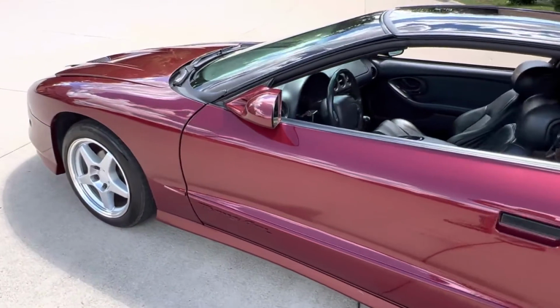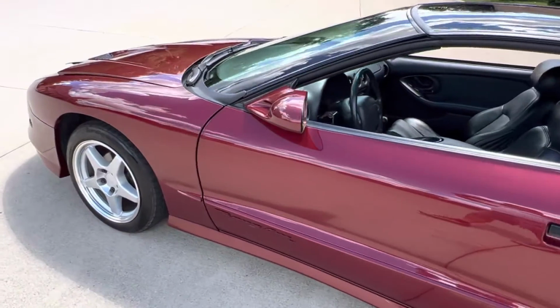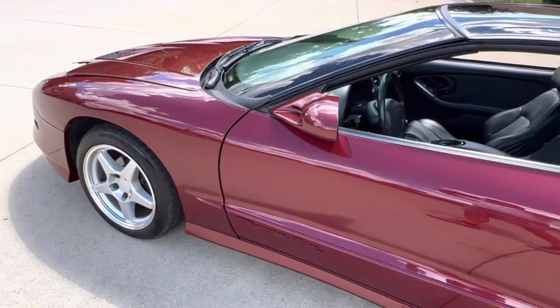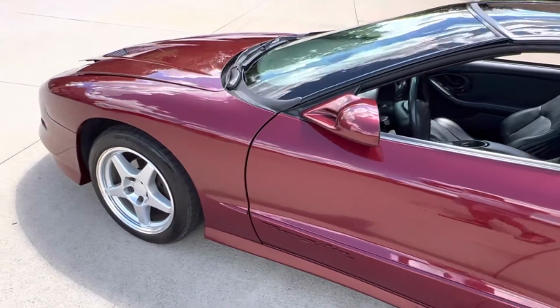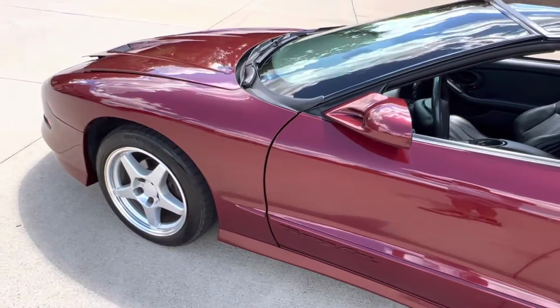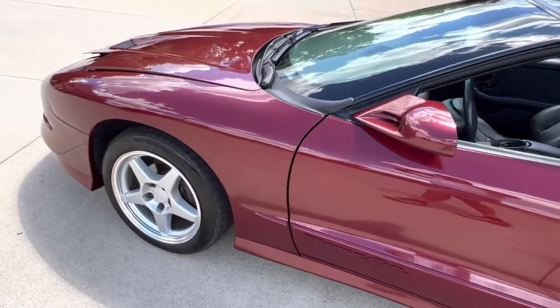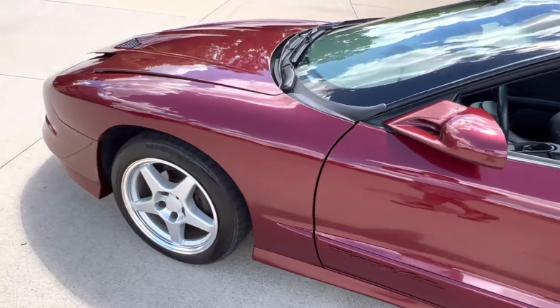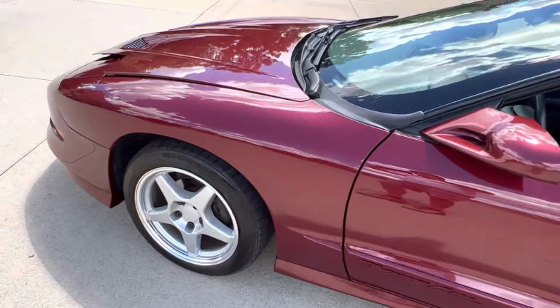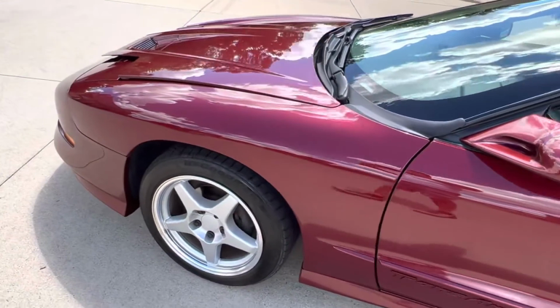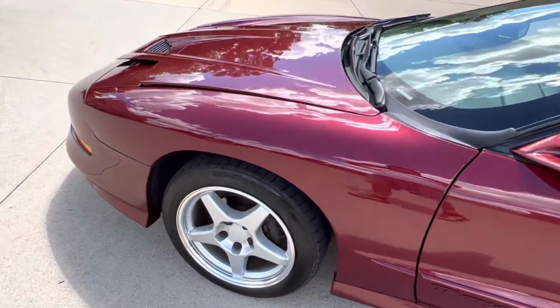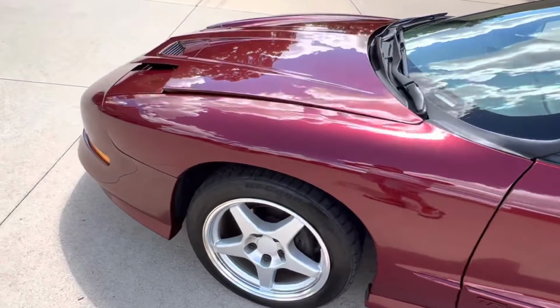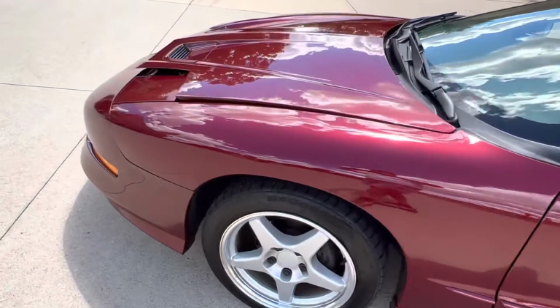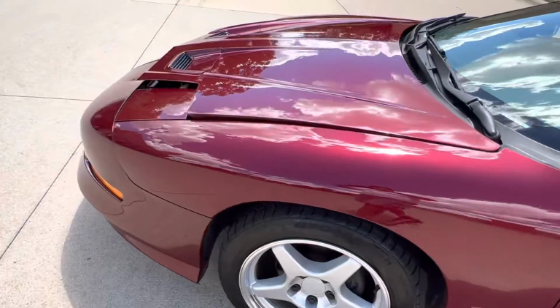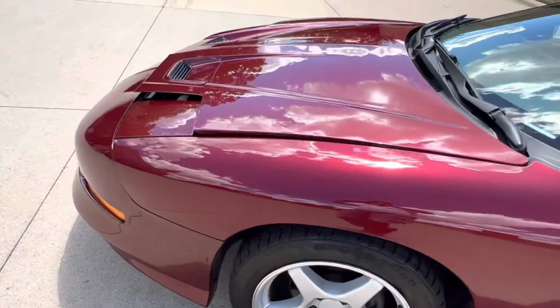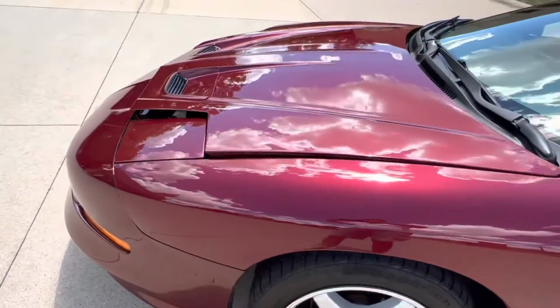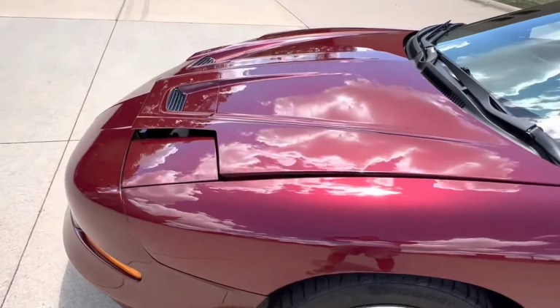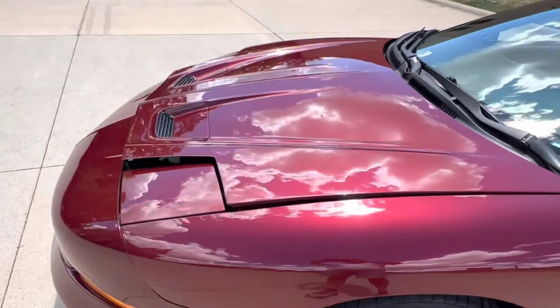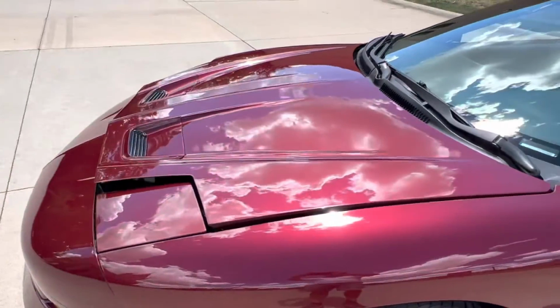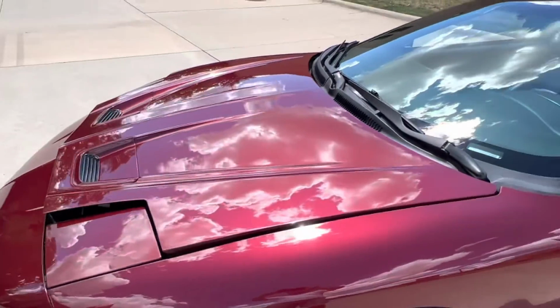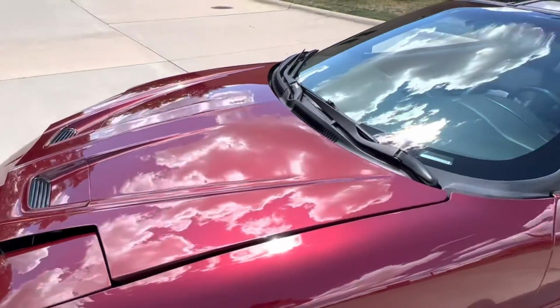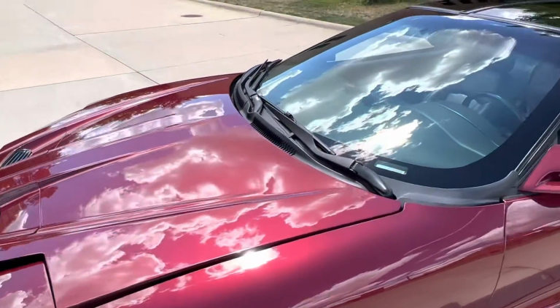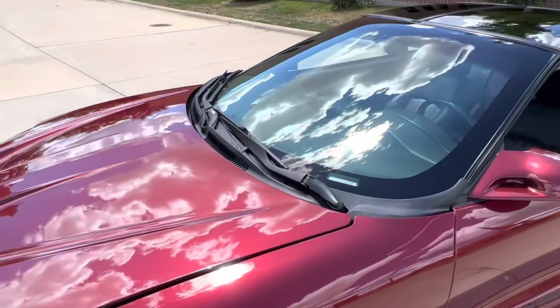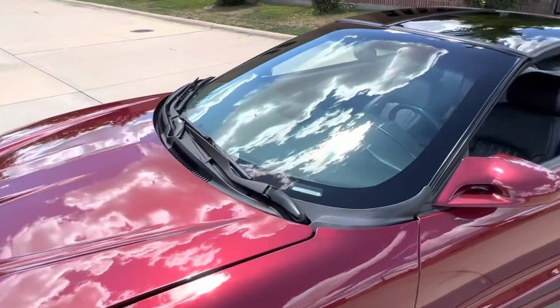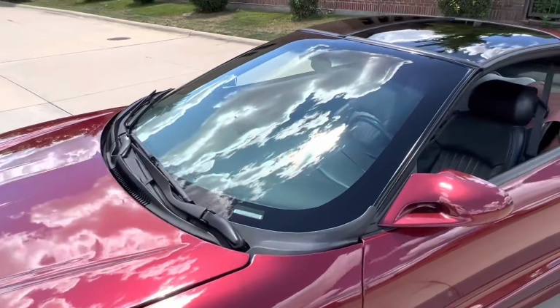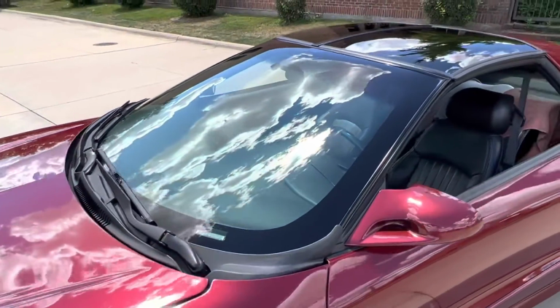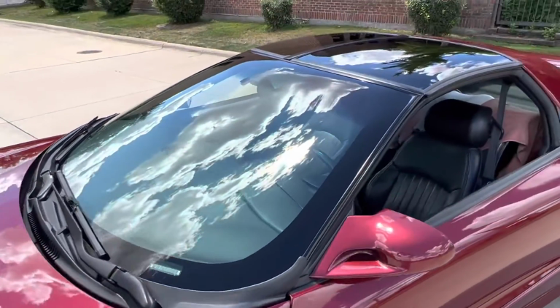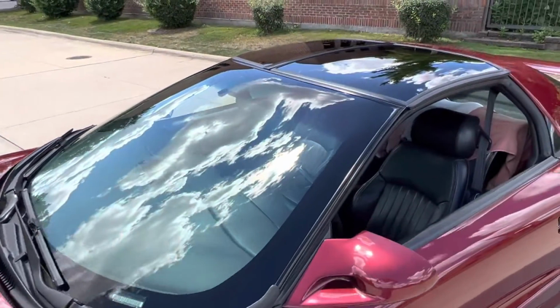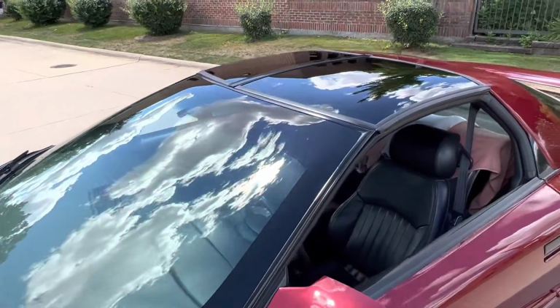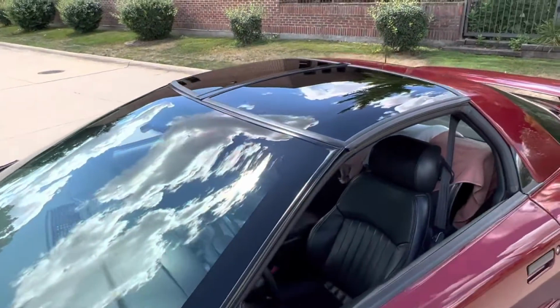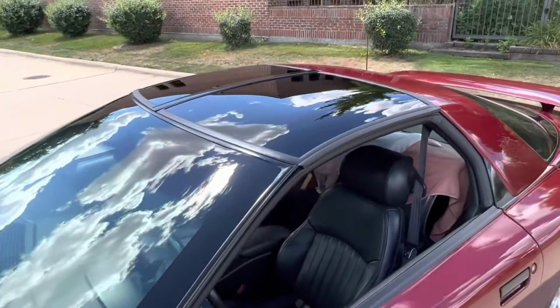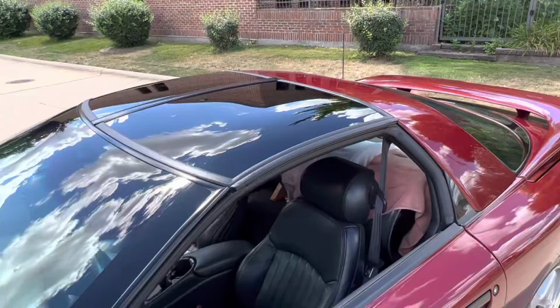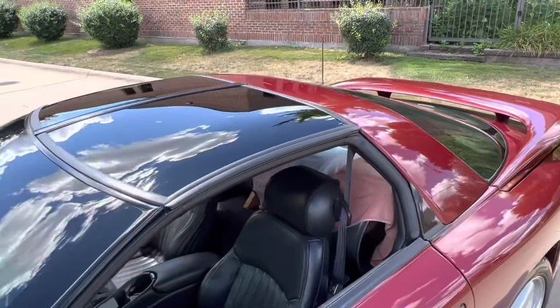There are a few little marks here — I'll try to point them out during the video. We all know nothing's perfect. Very, very nice car.